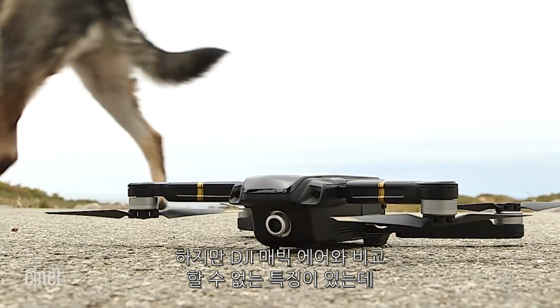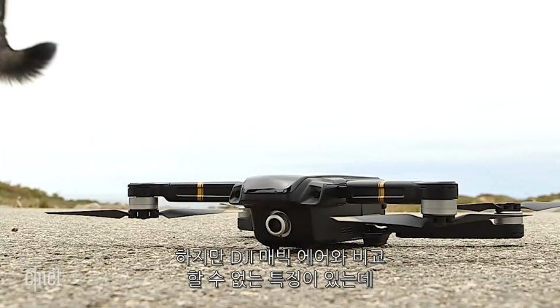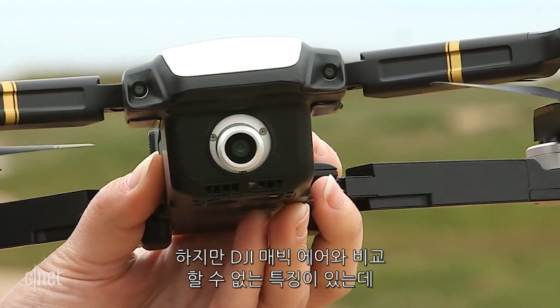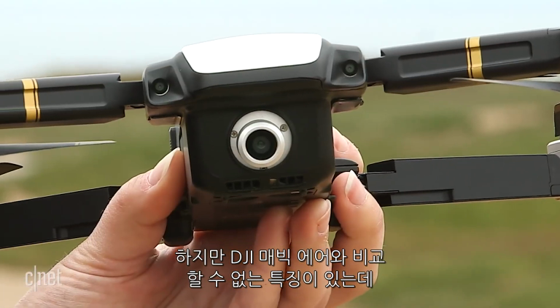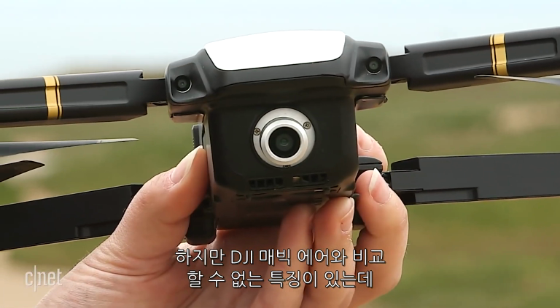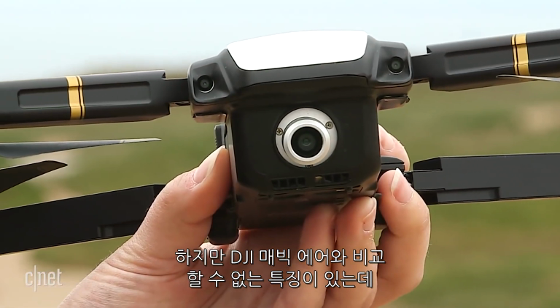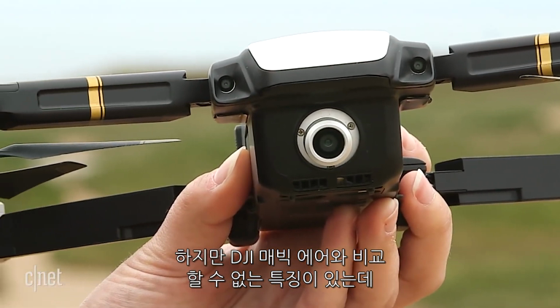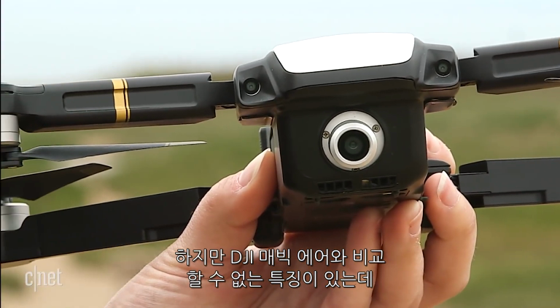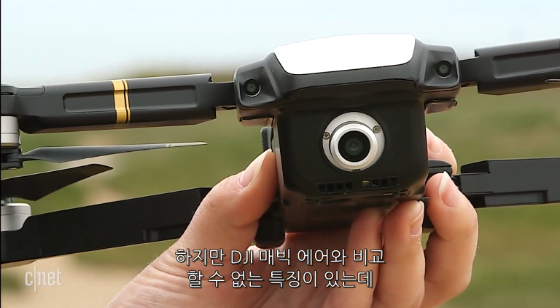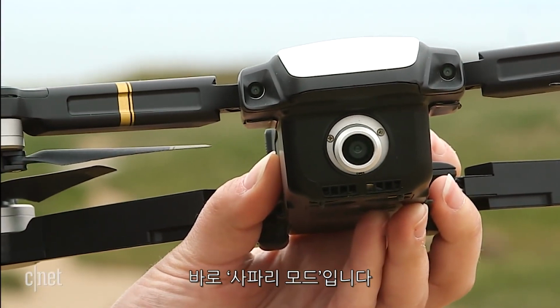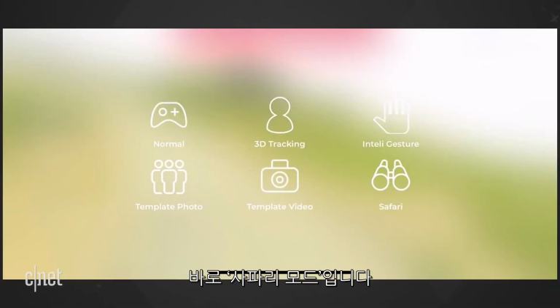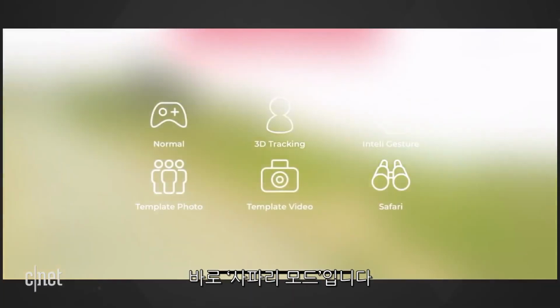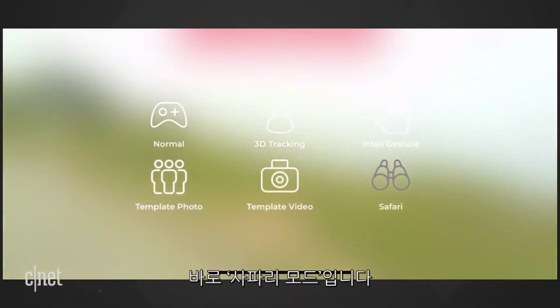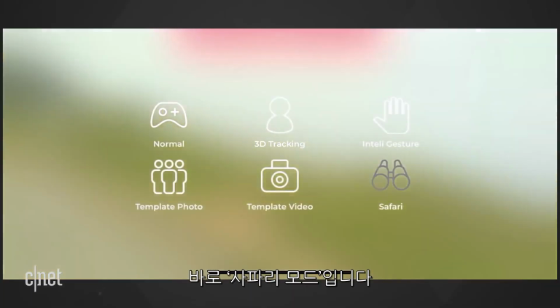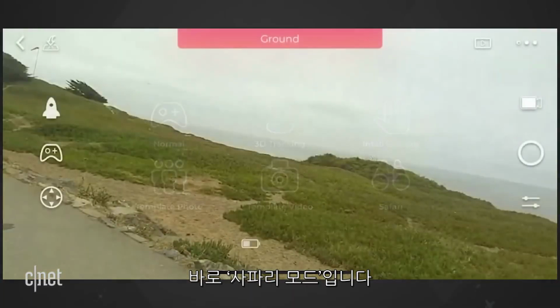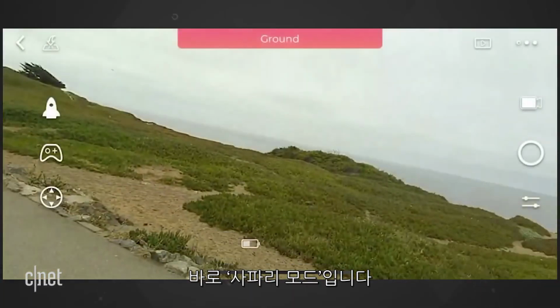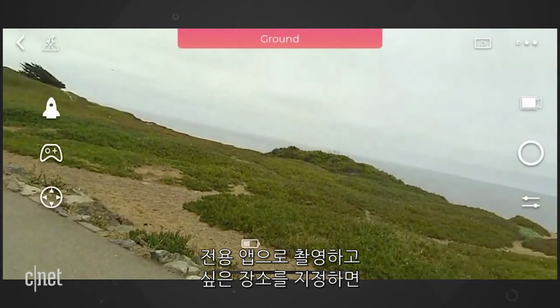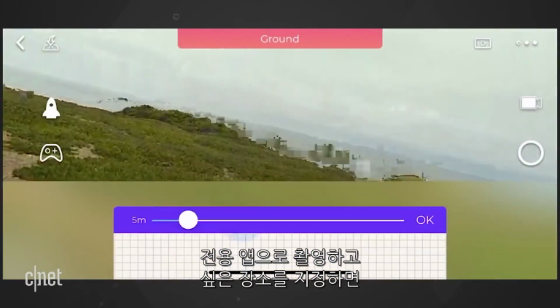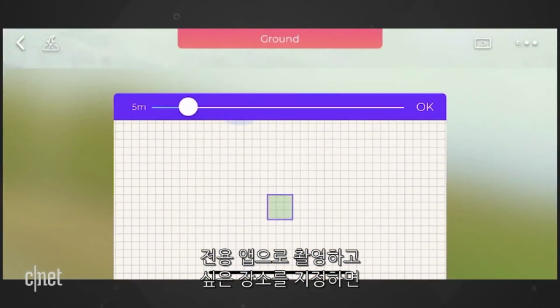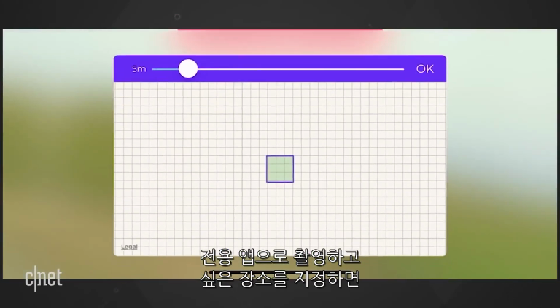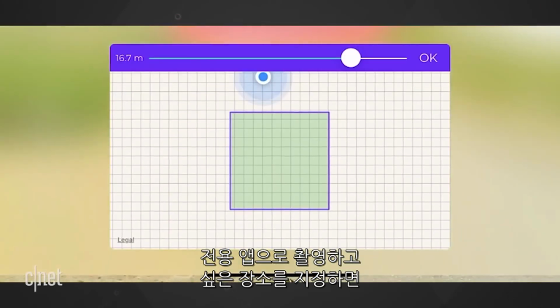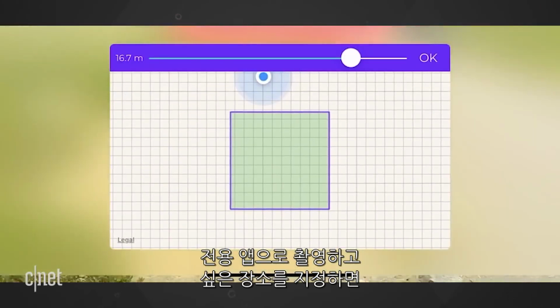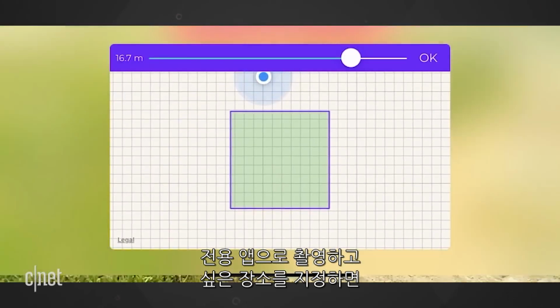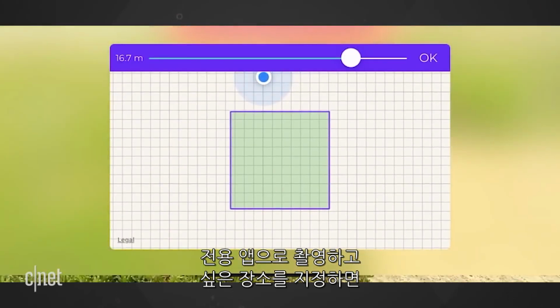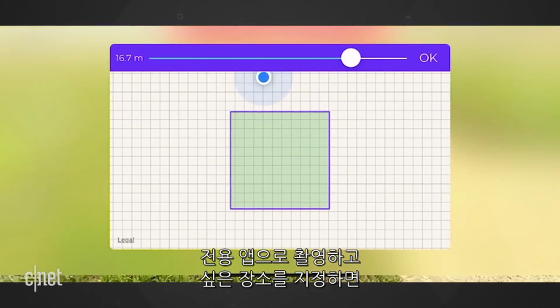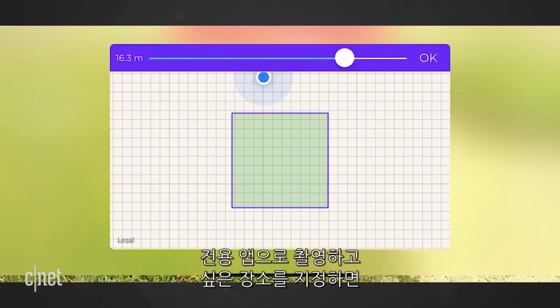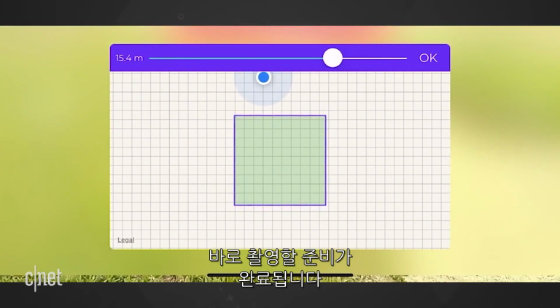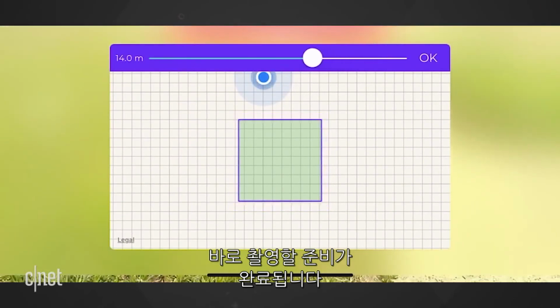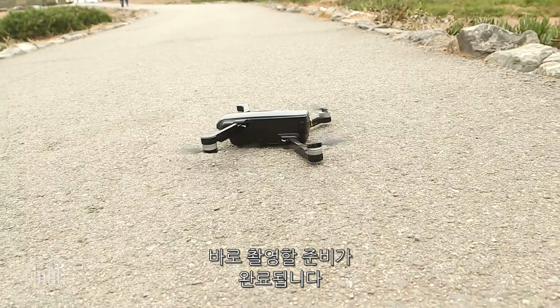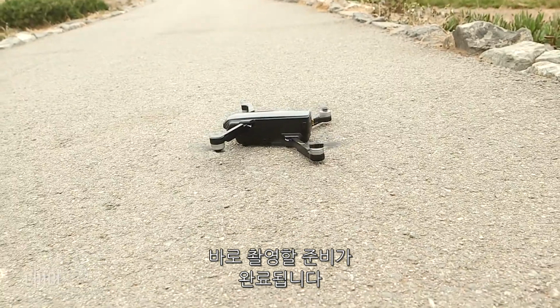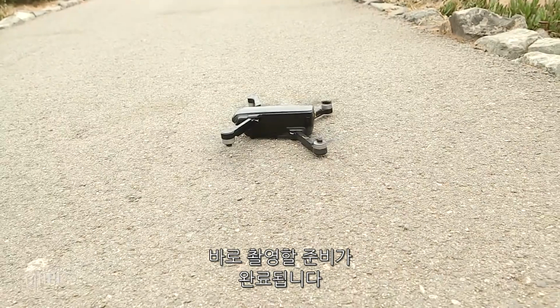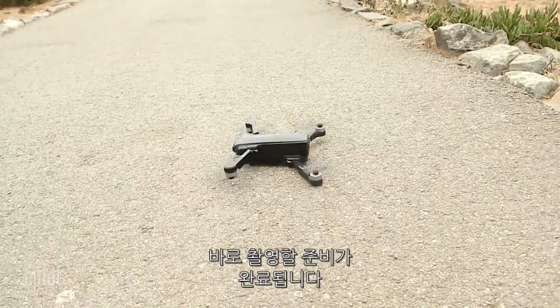One of the main features the Mystic is hoping will separate it from those DJI comparisons is something called Safari Mode. From the app, you can map out an area you want the drone to explore, and then off it goes capturing photos.